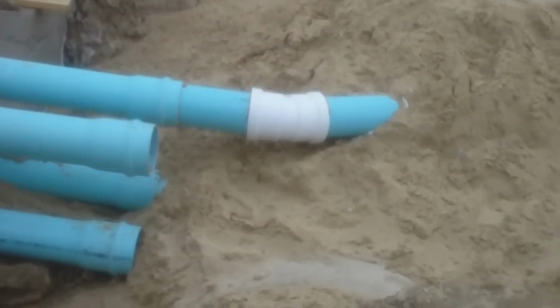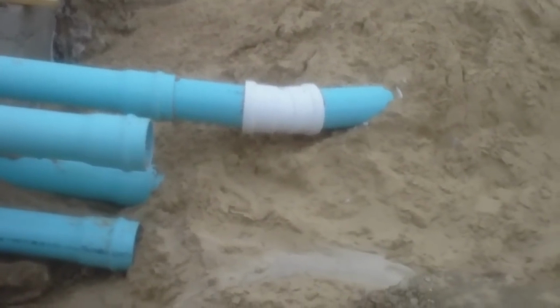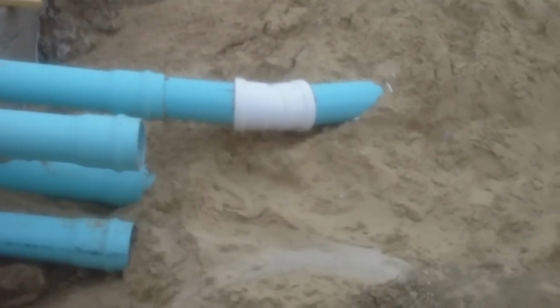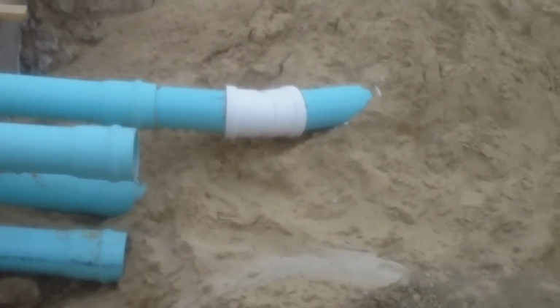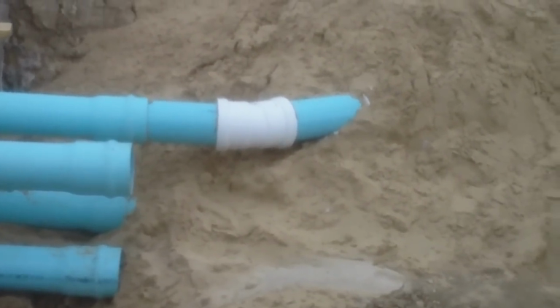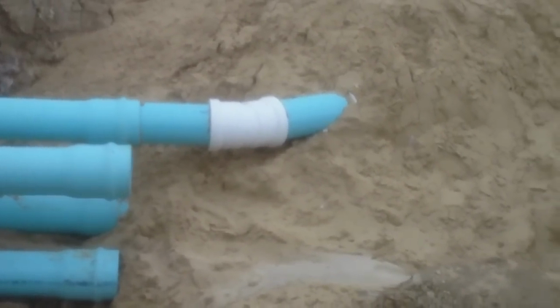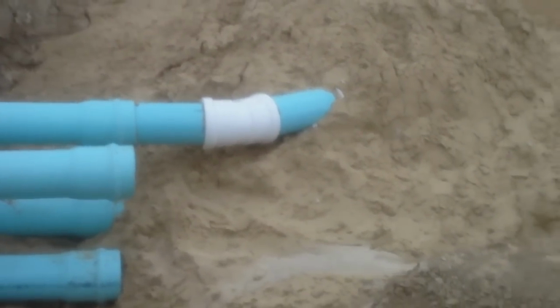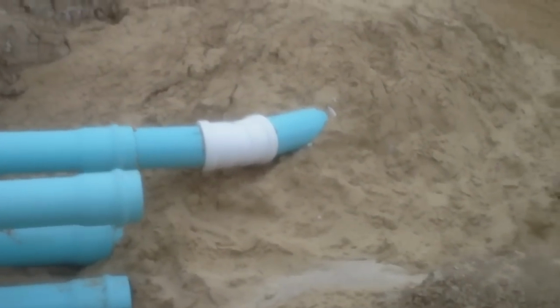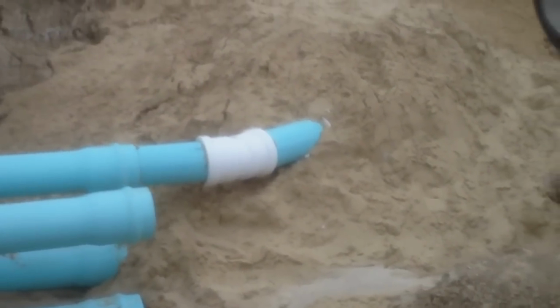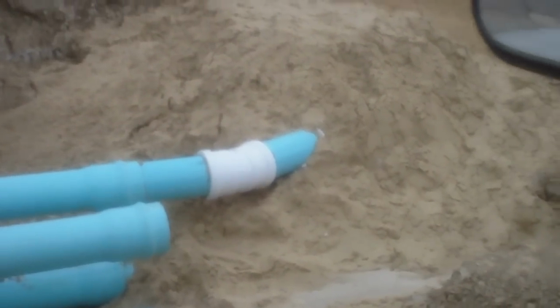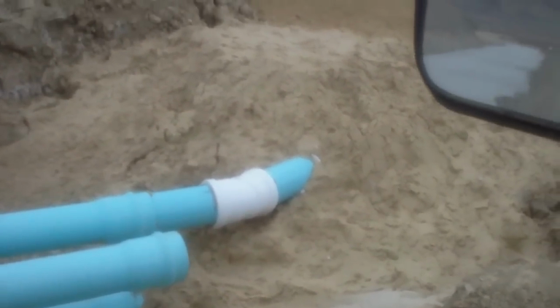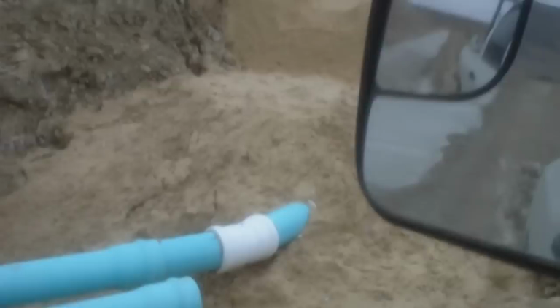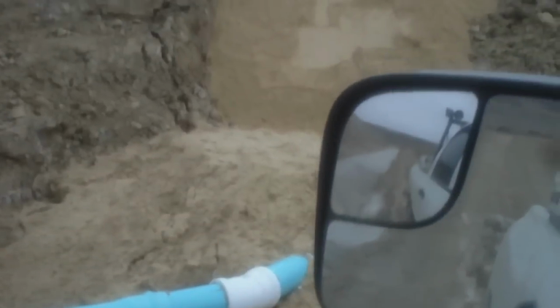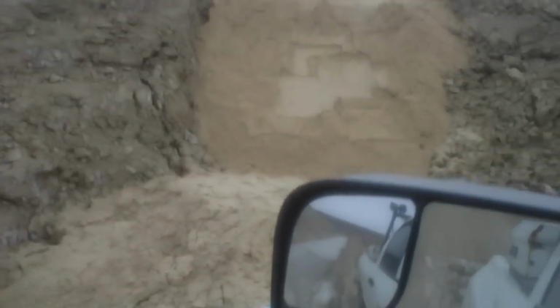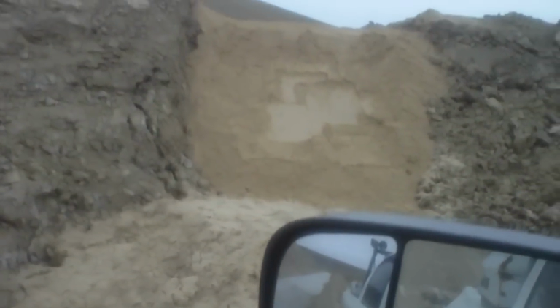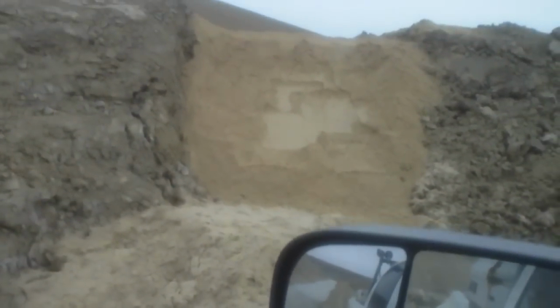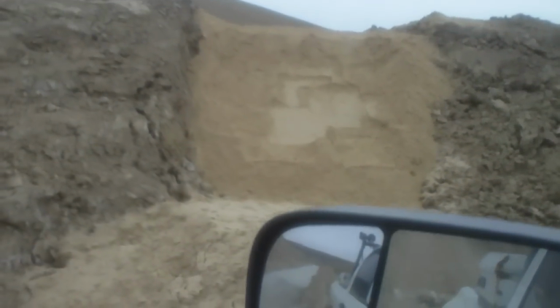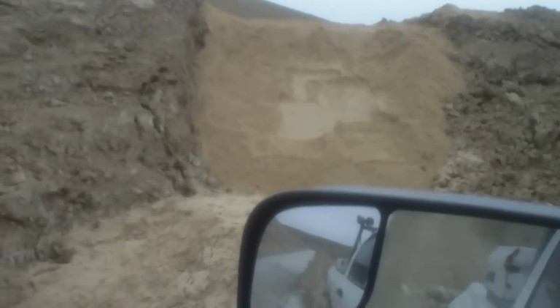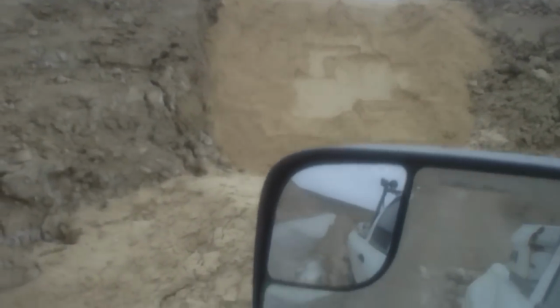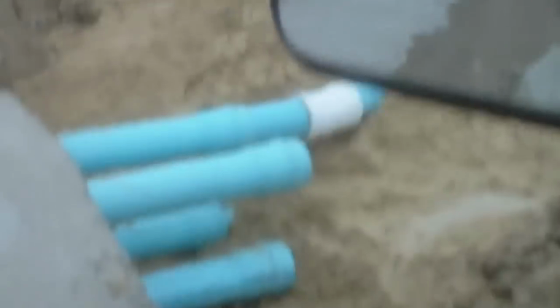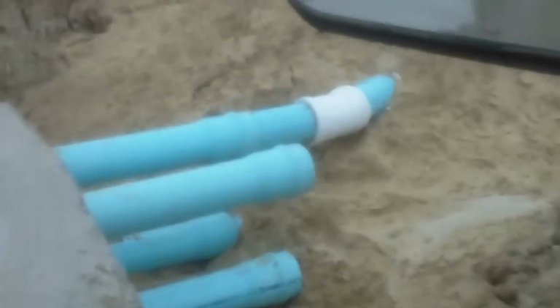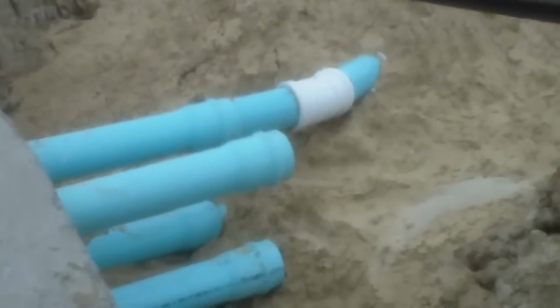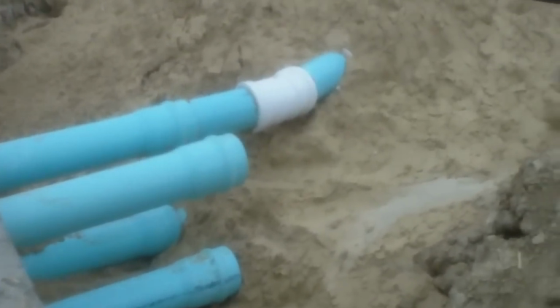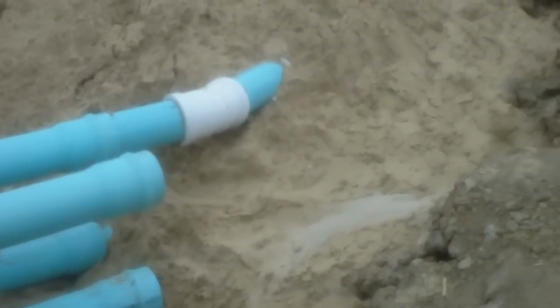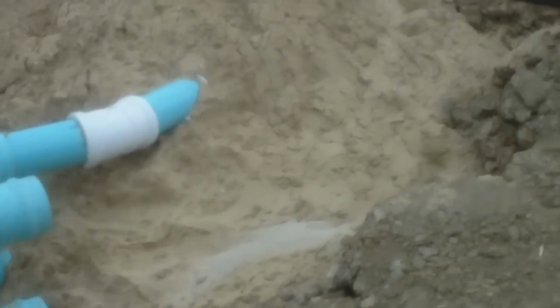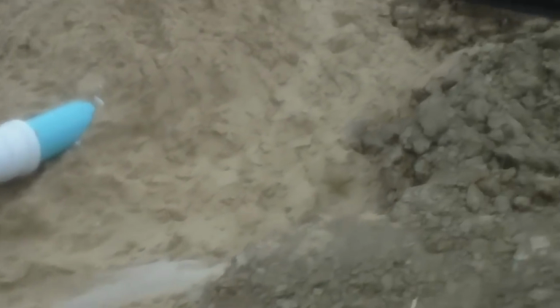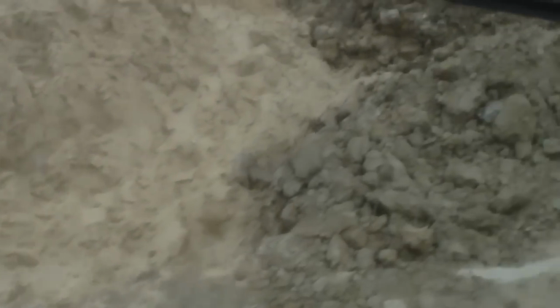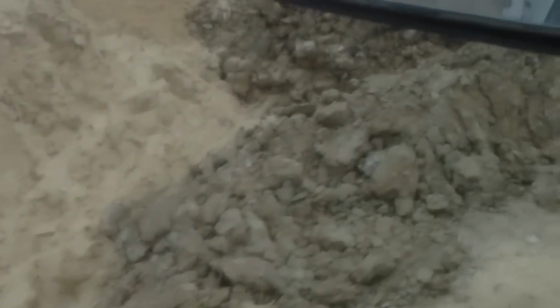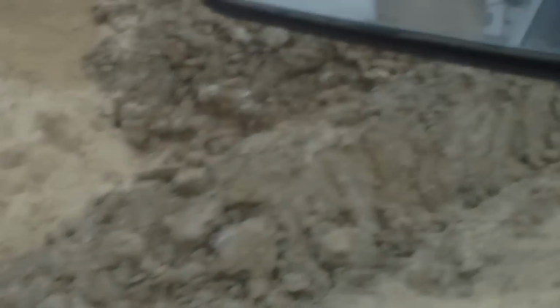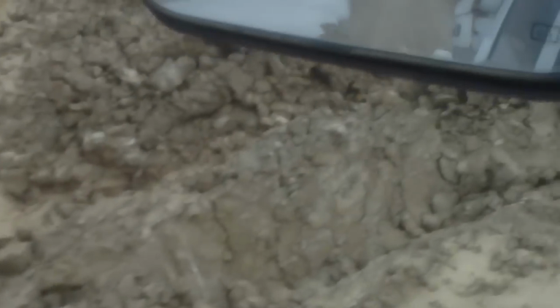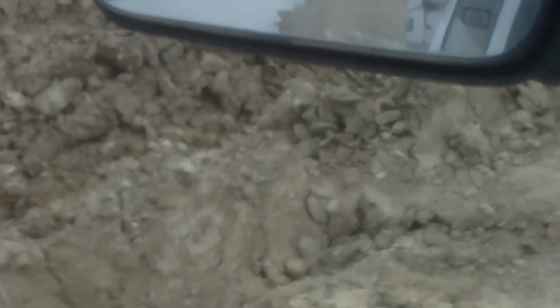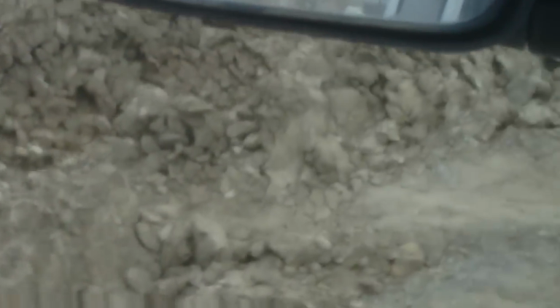We've got a couple of 22 and a half degree bends — that one heads over that way. These two still have to tie in yet. We'll go to the south here.